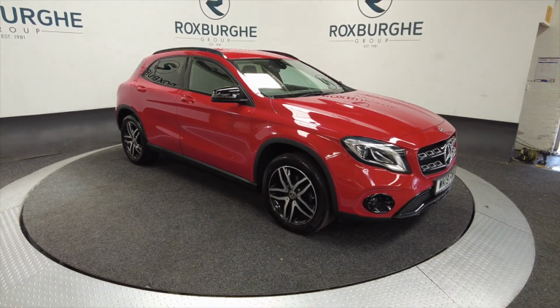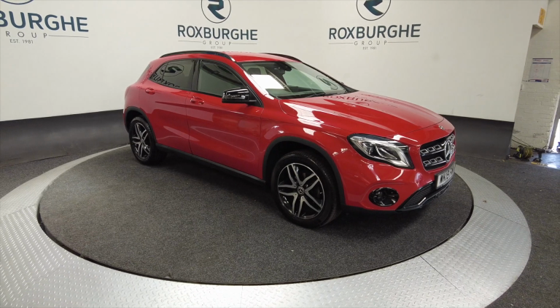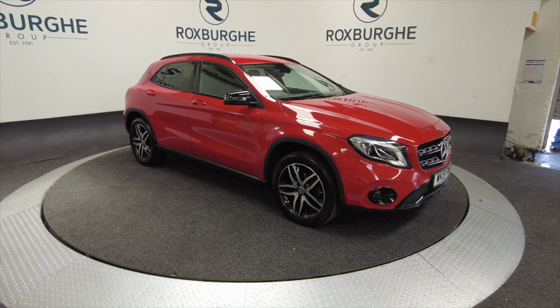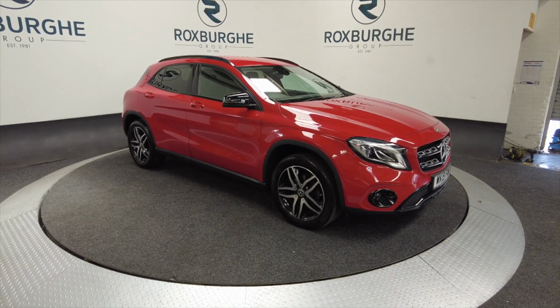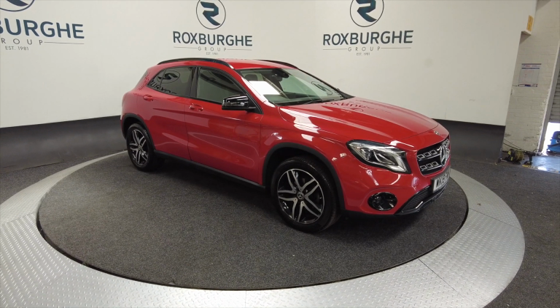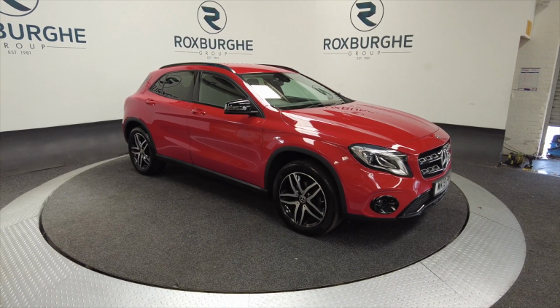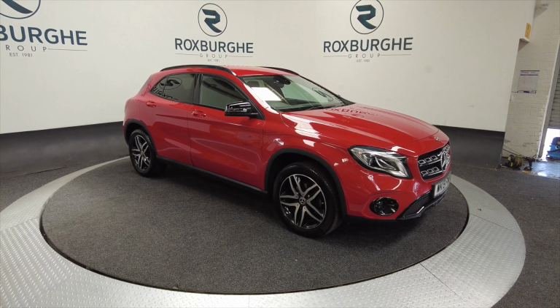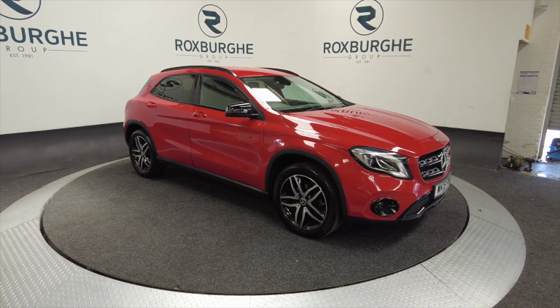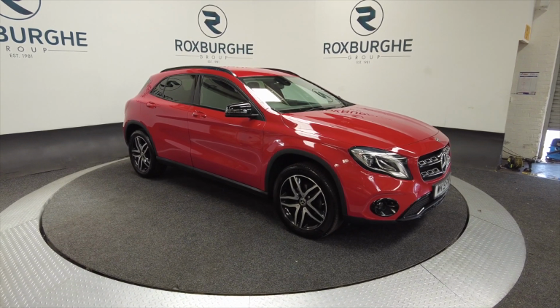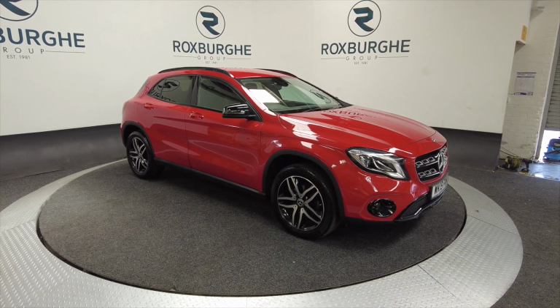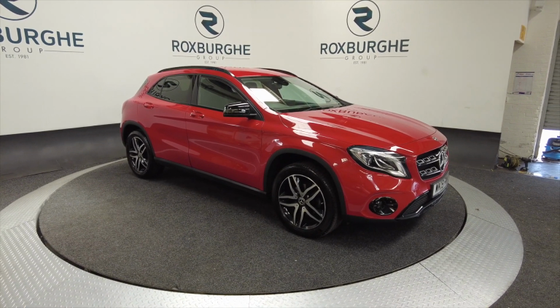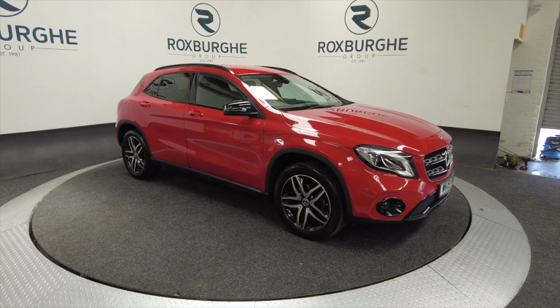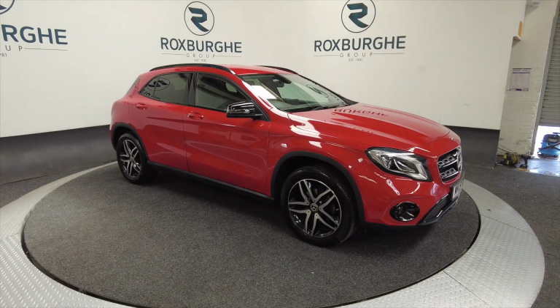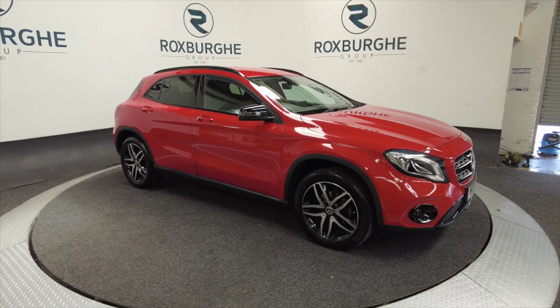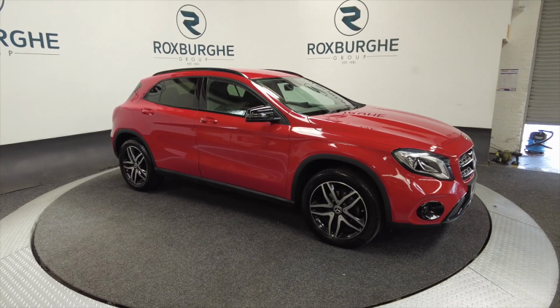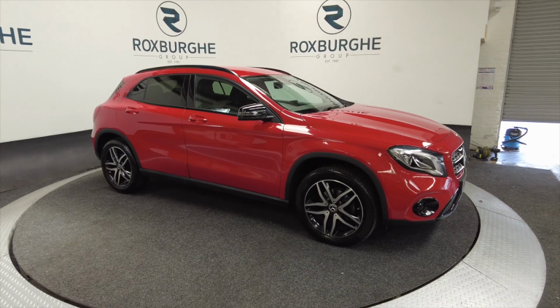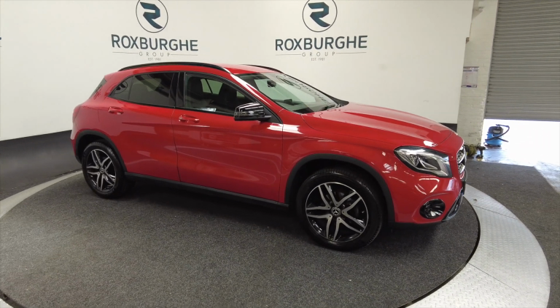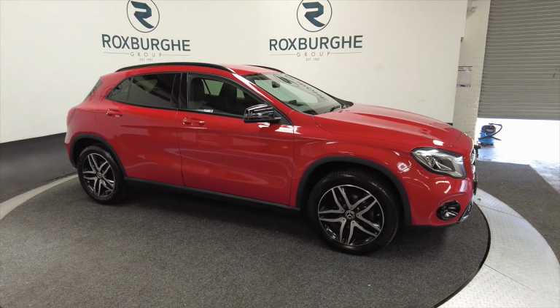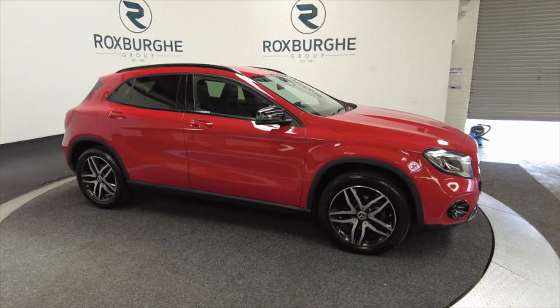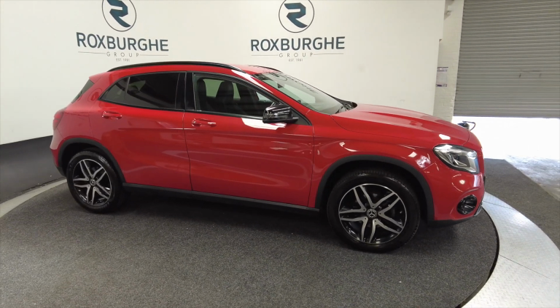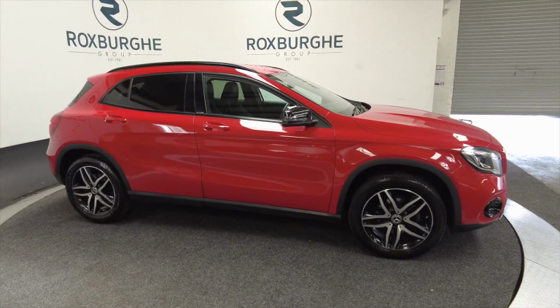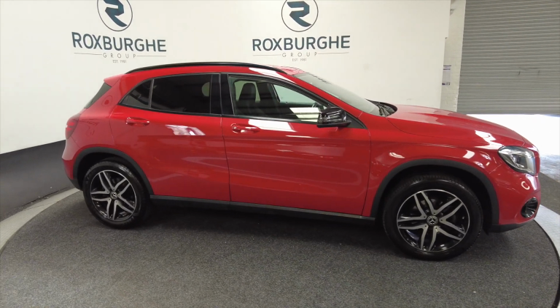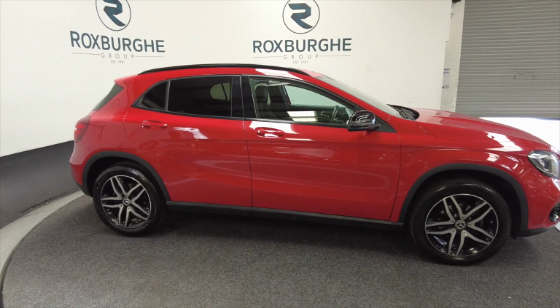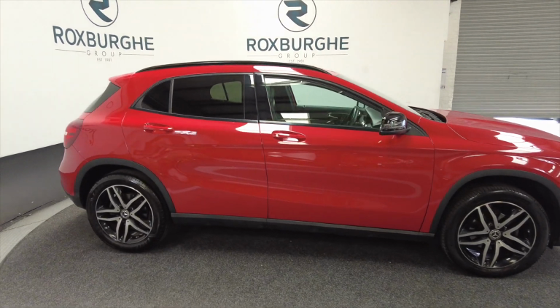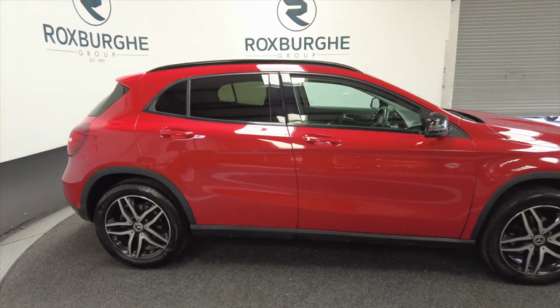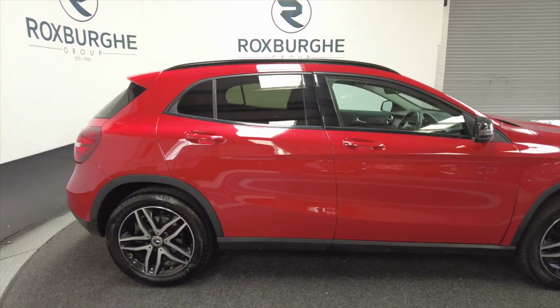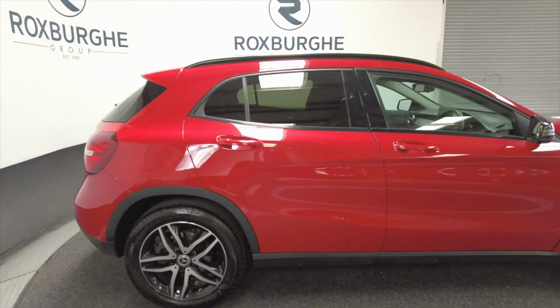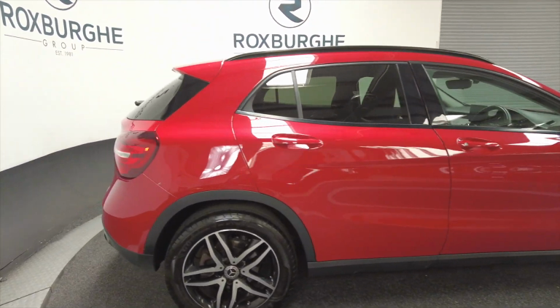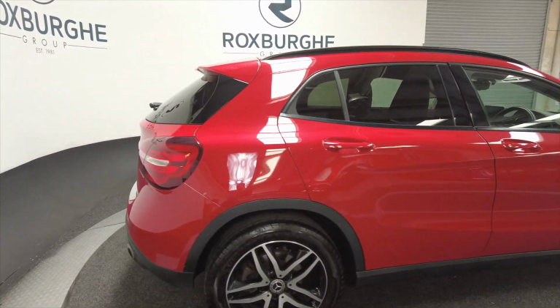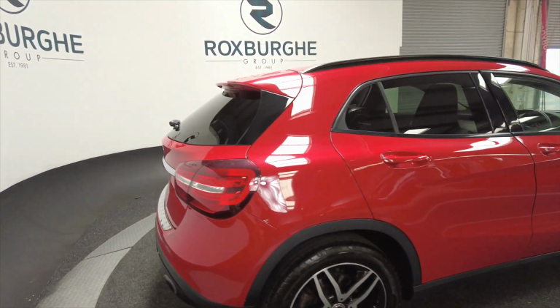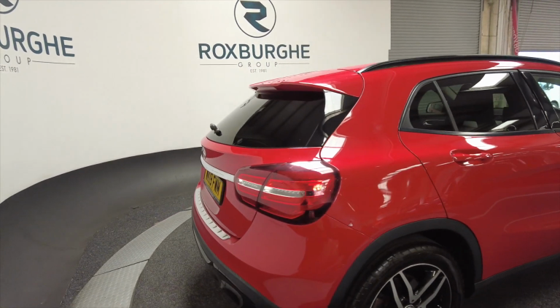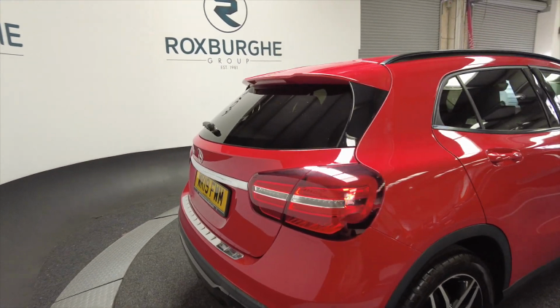Very popular here at Roxburgh, these don't hang around for very long at all. As you can see, it's that lovely red colour. It's got alloy wheels which are diamond cut, five door, very spacious cars — ideal for a family.